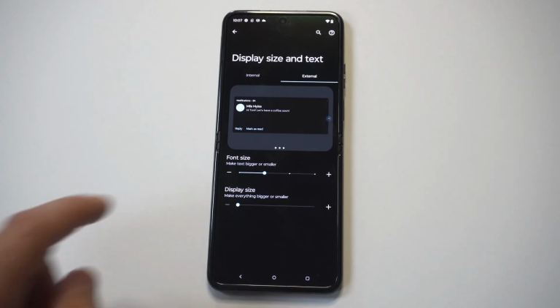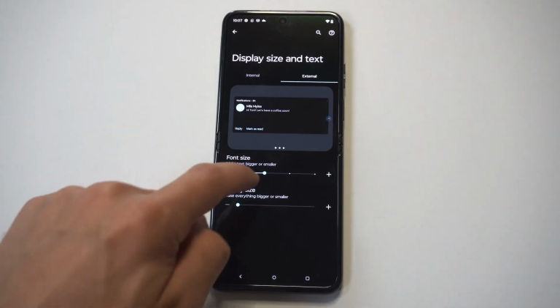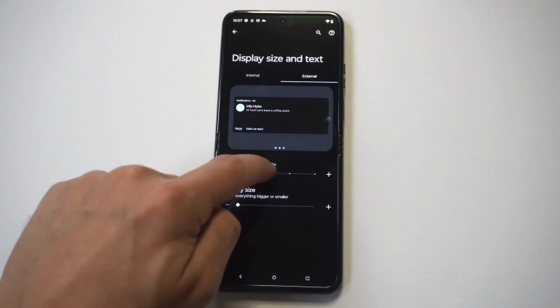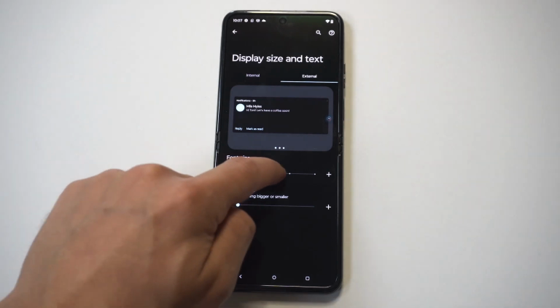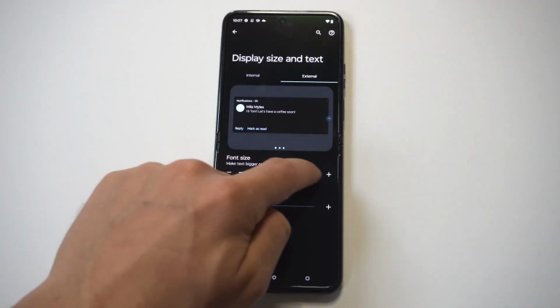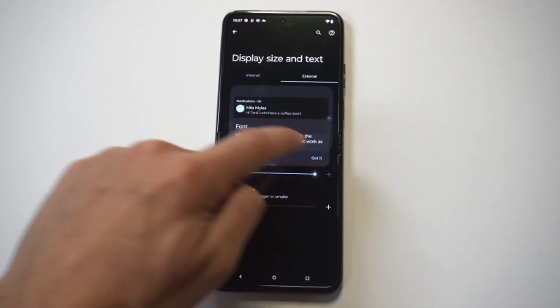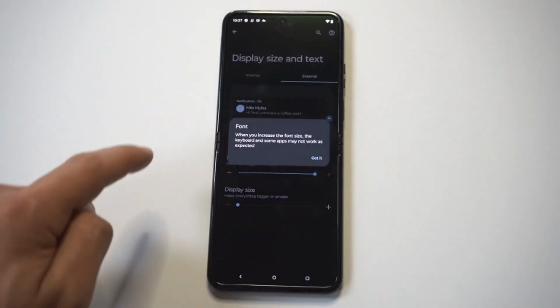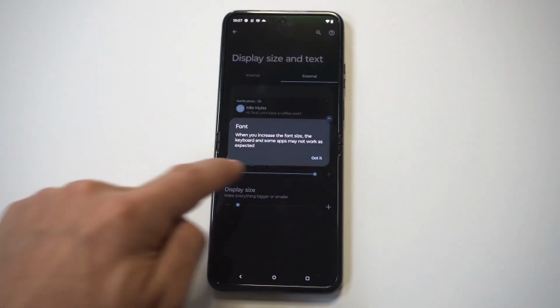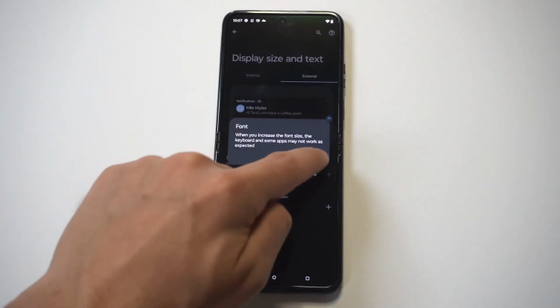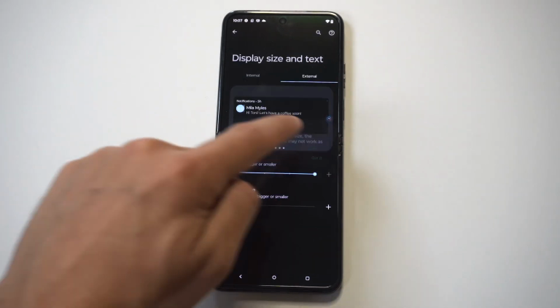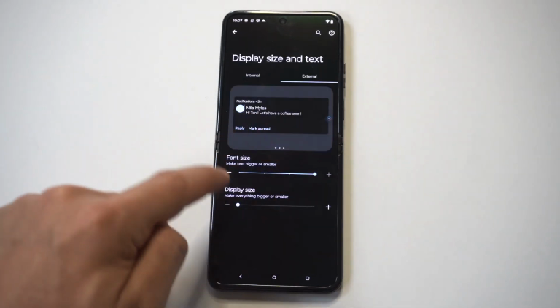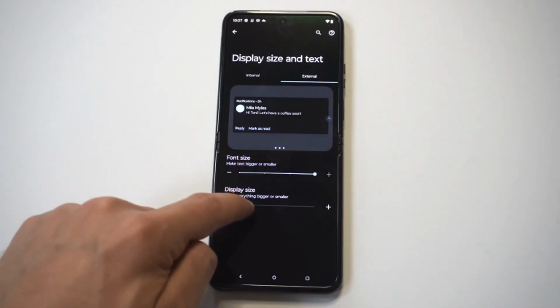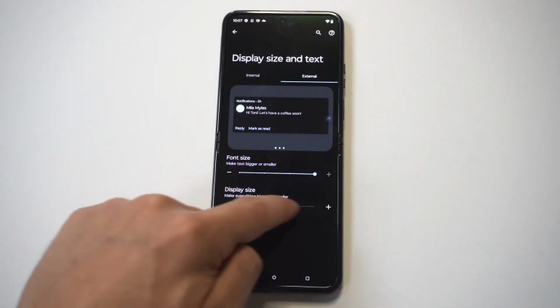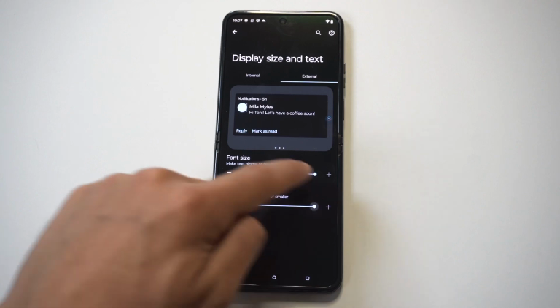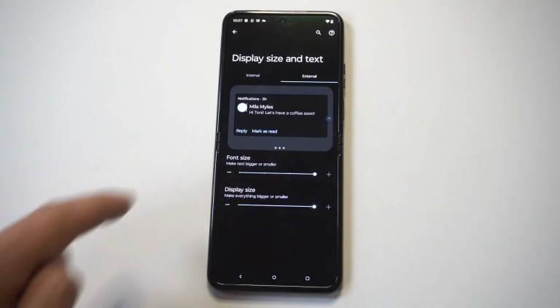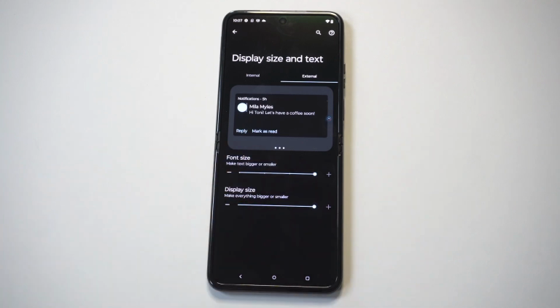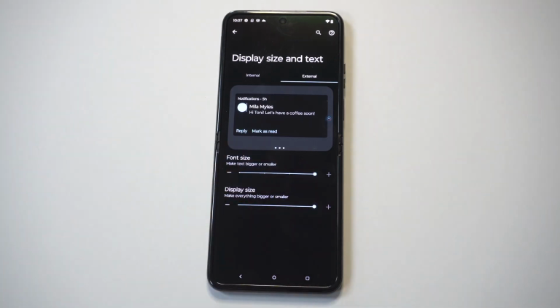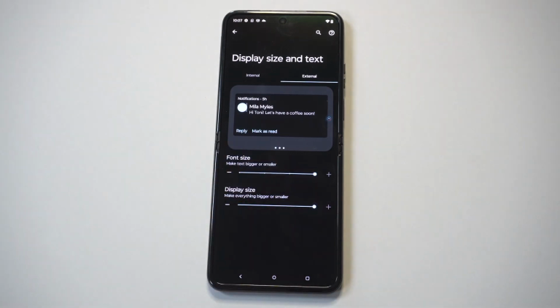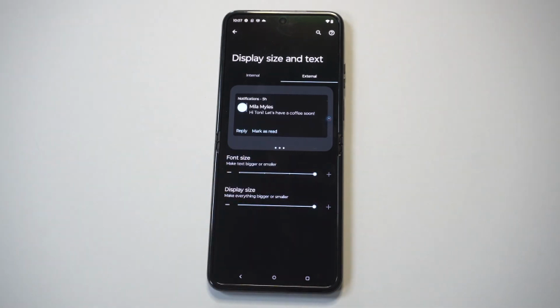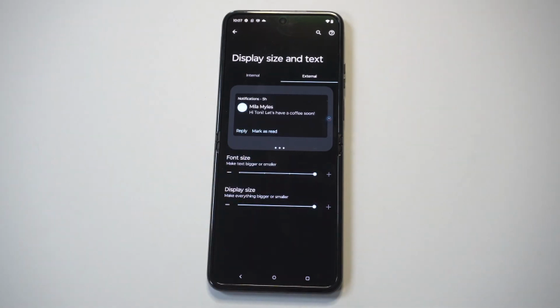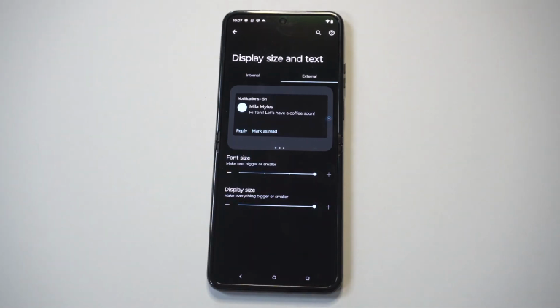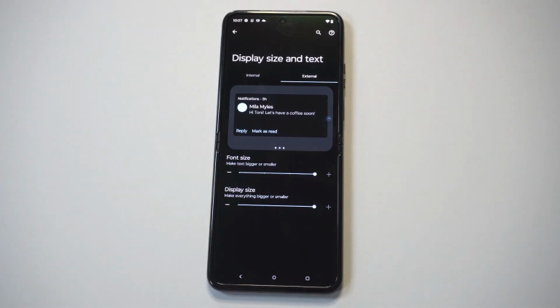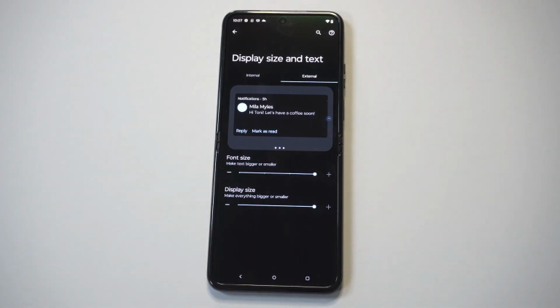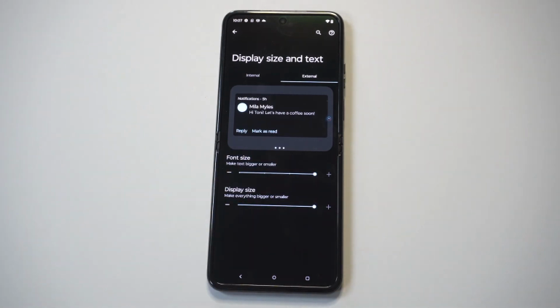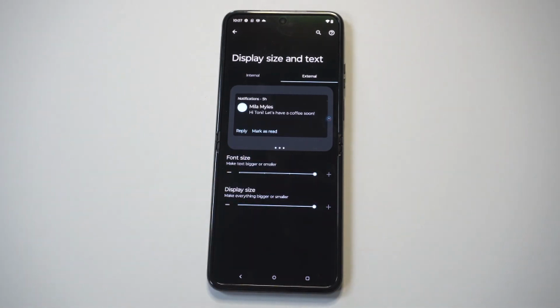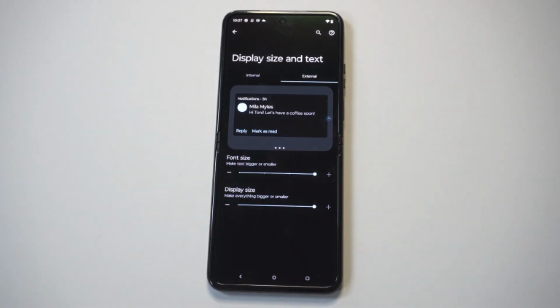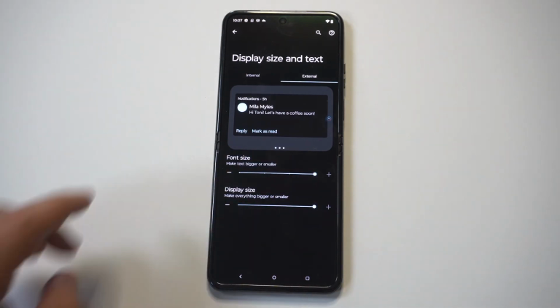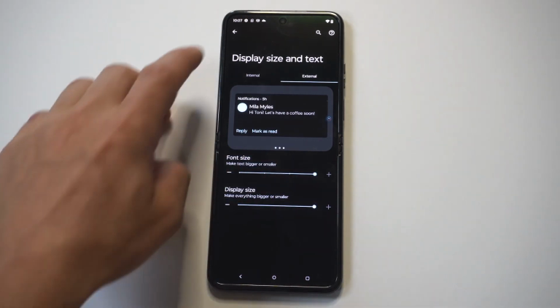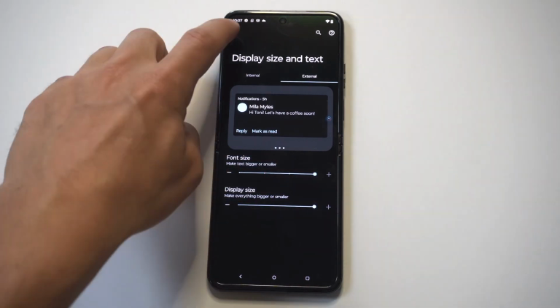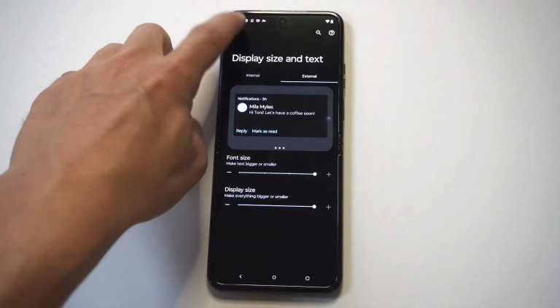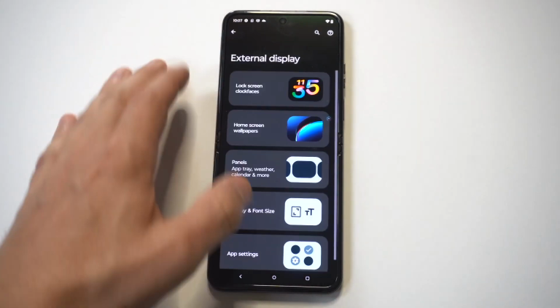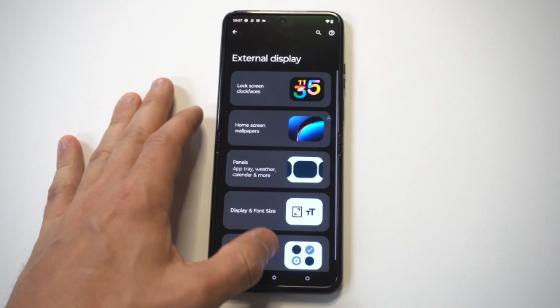You could check those out, but what you want to do here — if you want to make it bigger — you can just change the font to go bigger, and the apps as well.